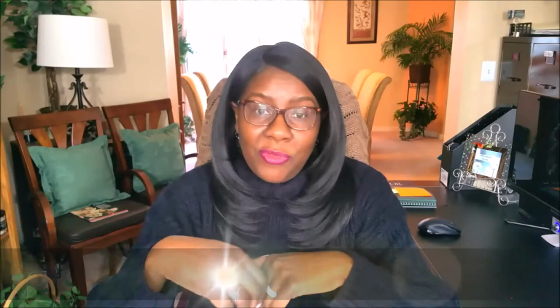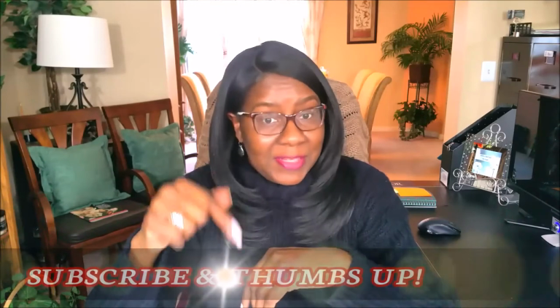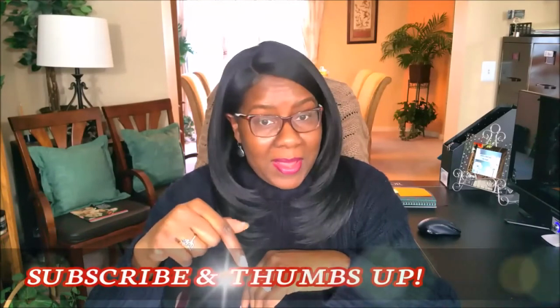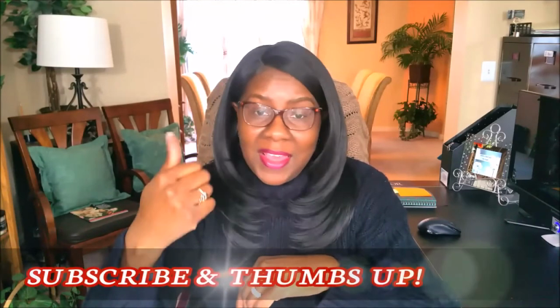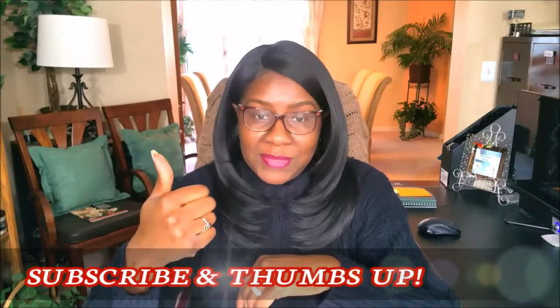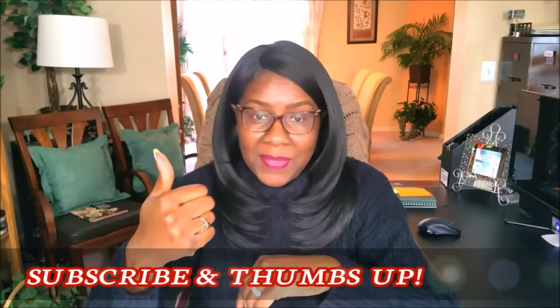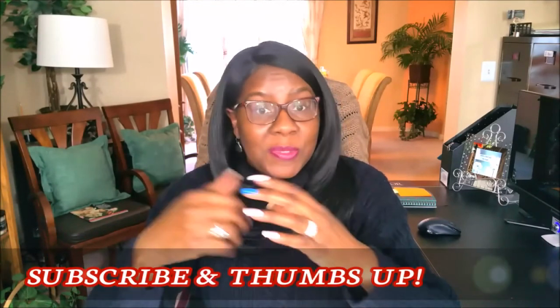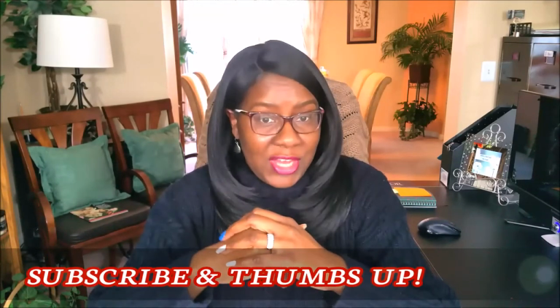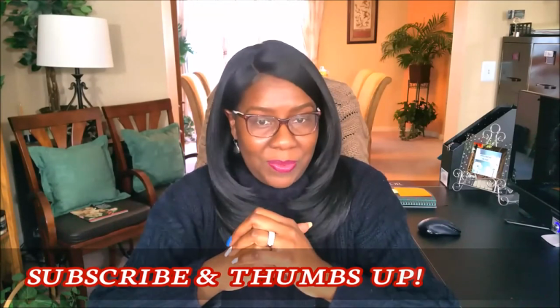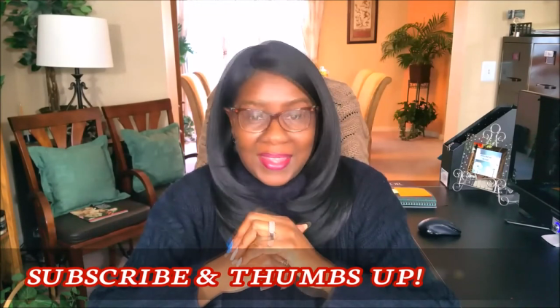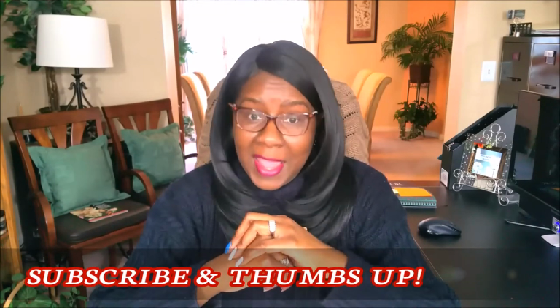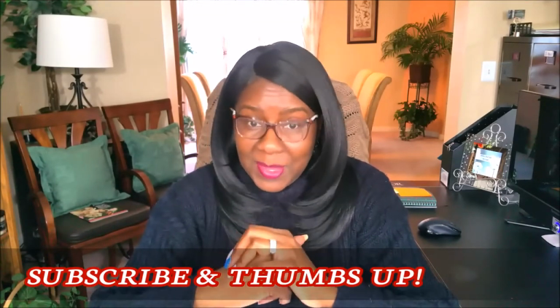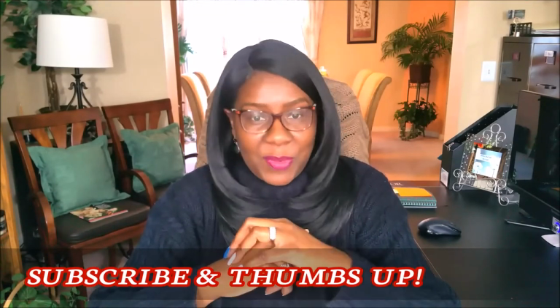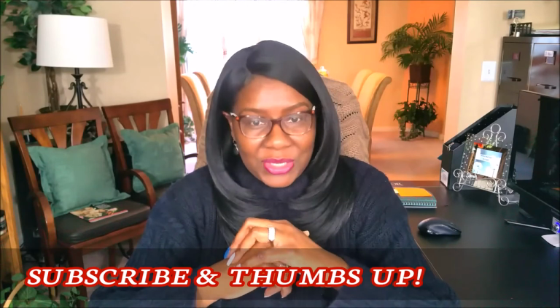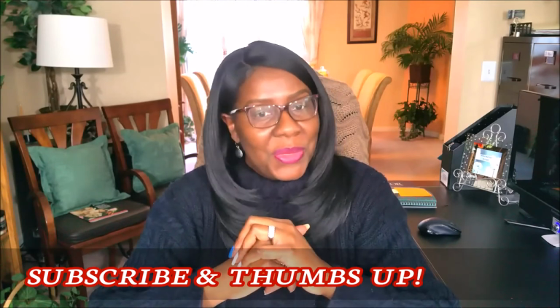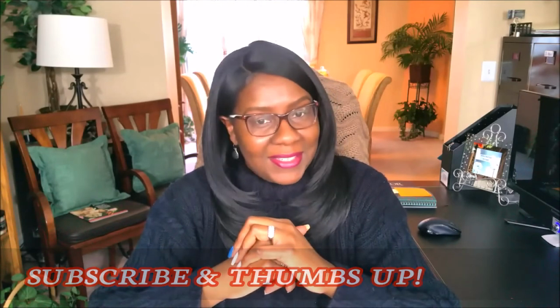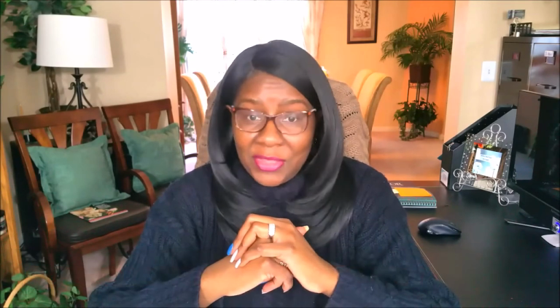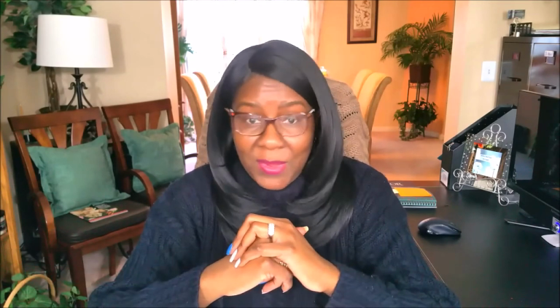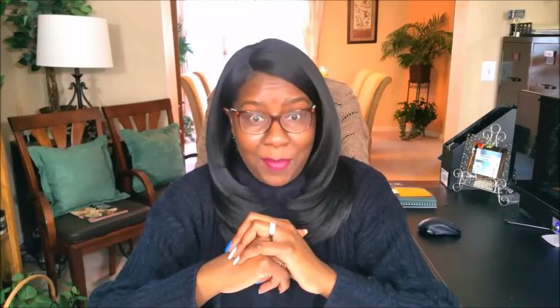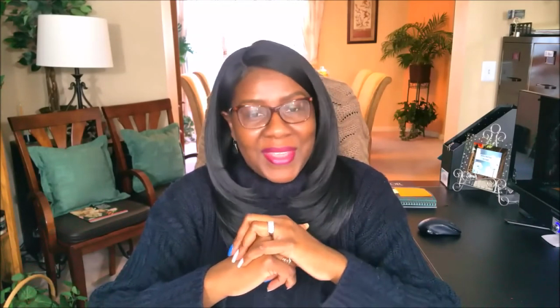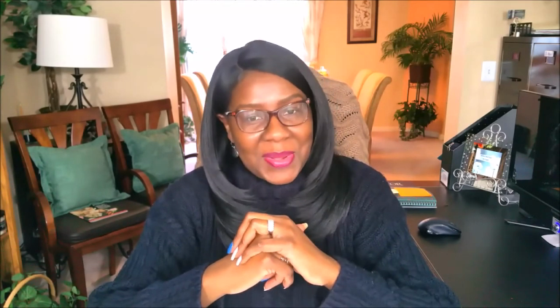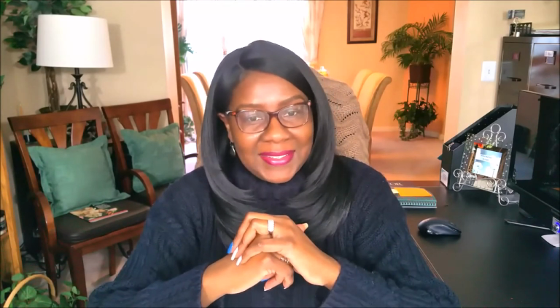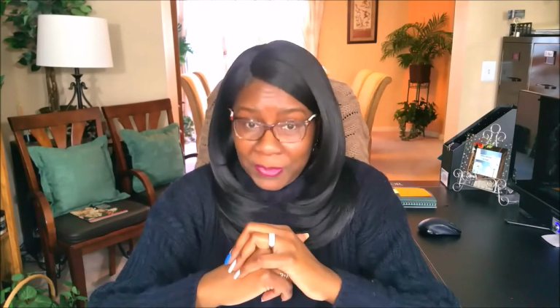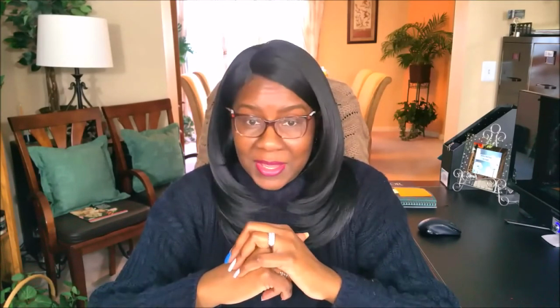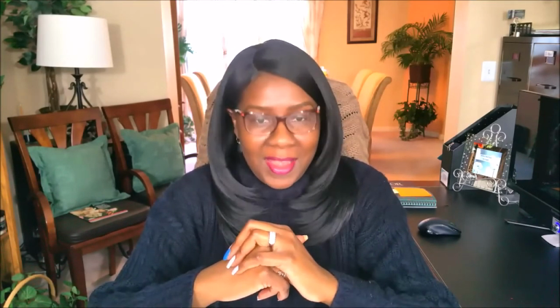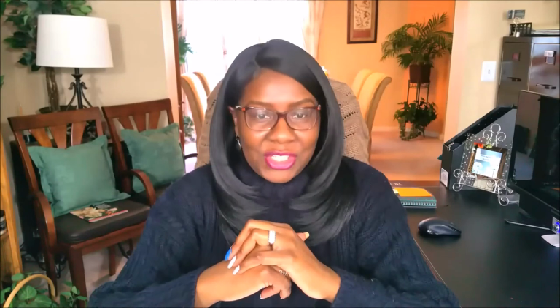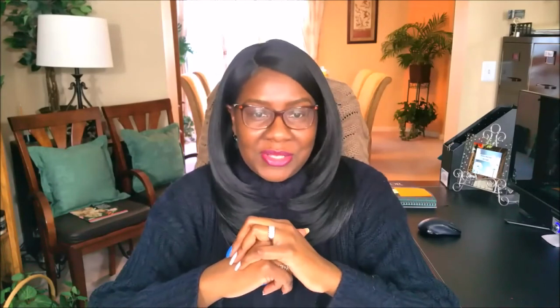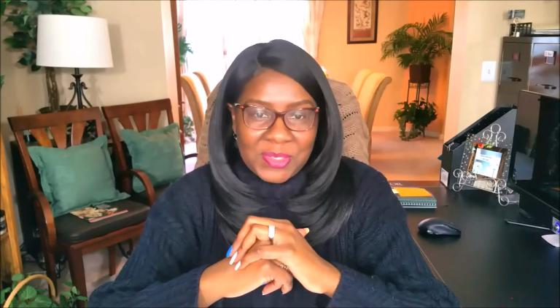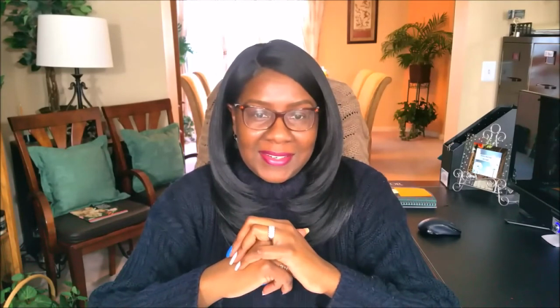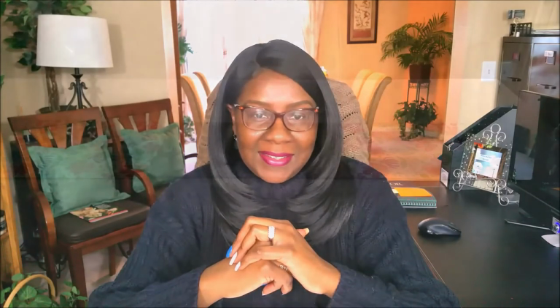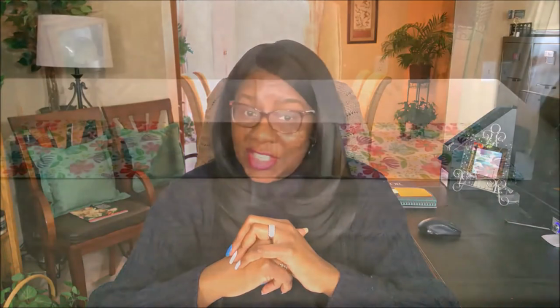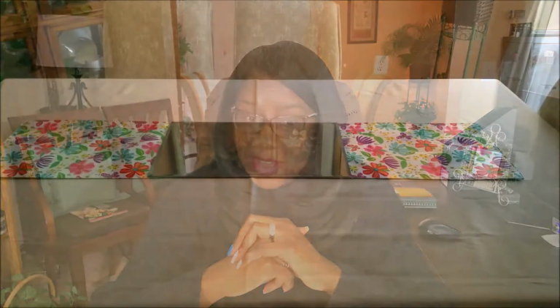Don't forget to subscribe and thumbs up. It helps my channel to grow and enables me to provide you with content that you and I both enjoy. I appreciate you and I appreciate your subscription. Let's get started.